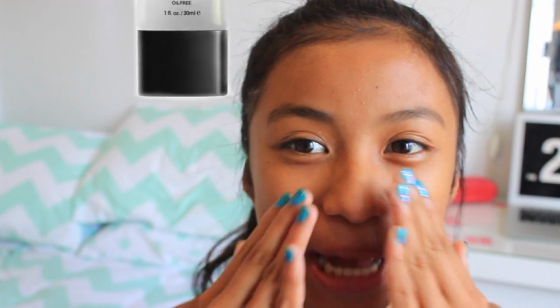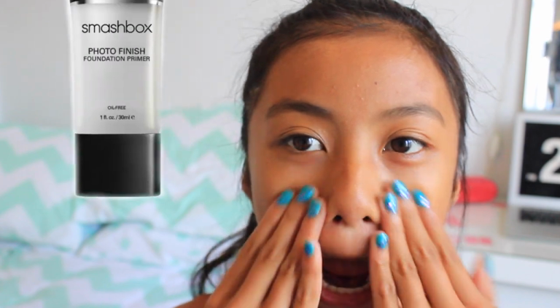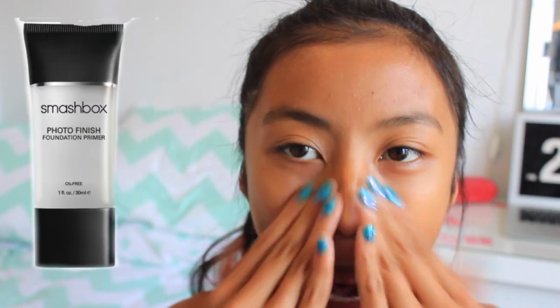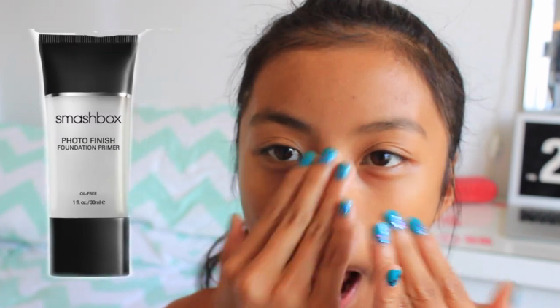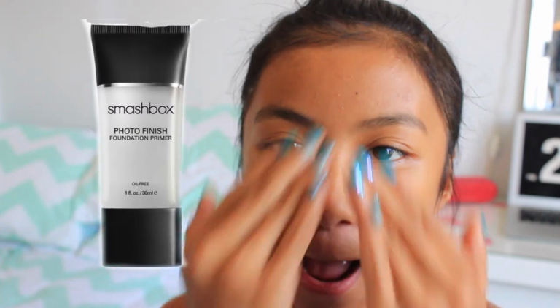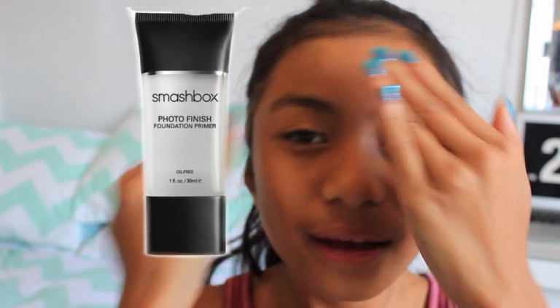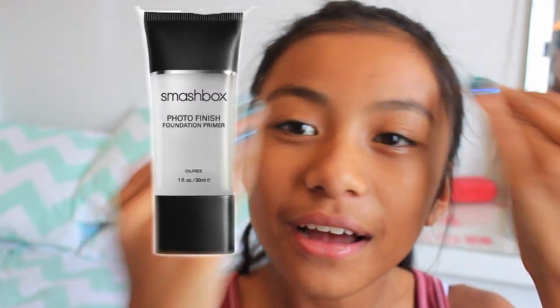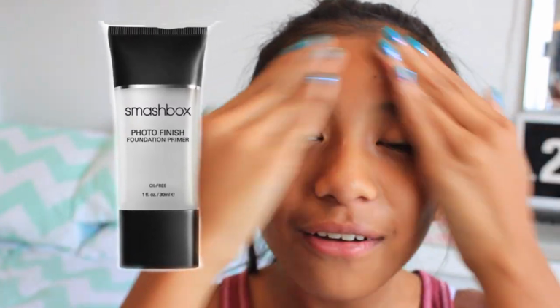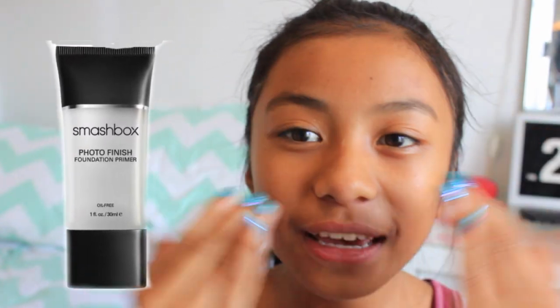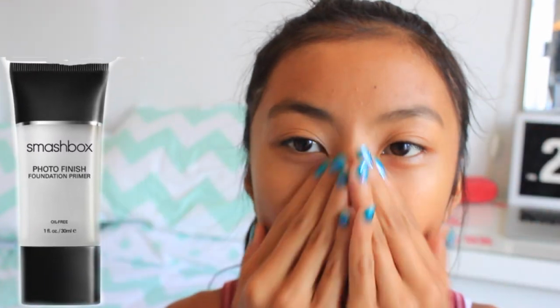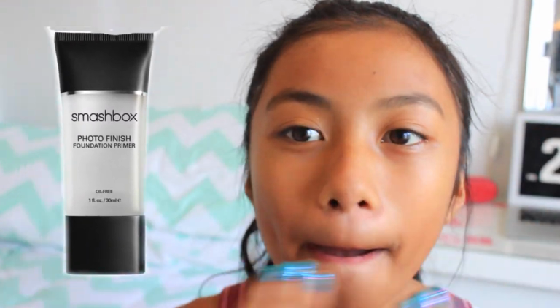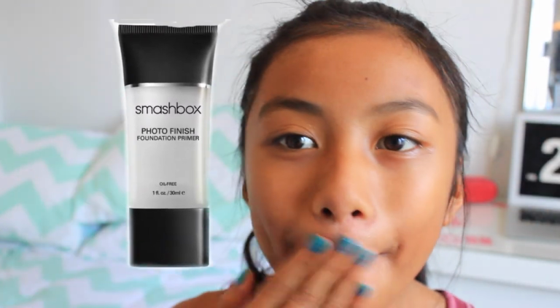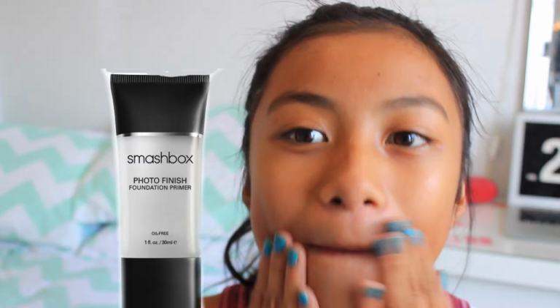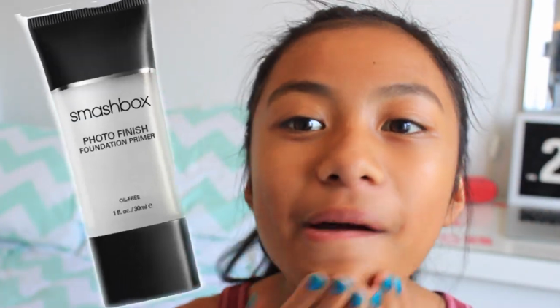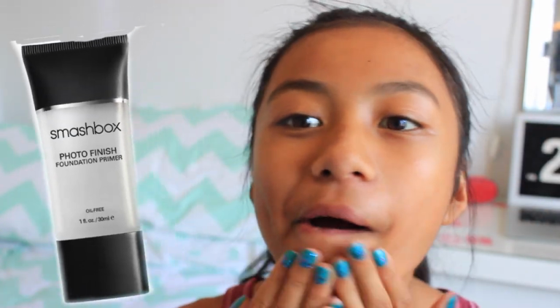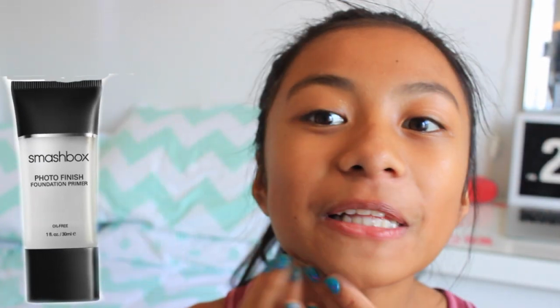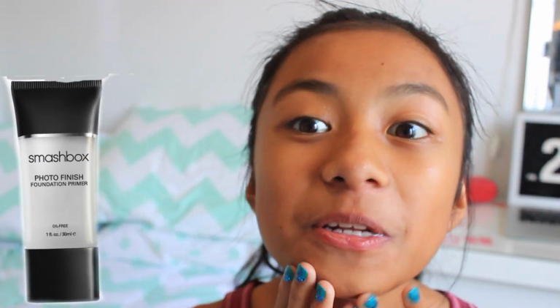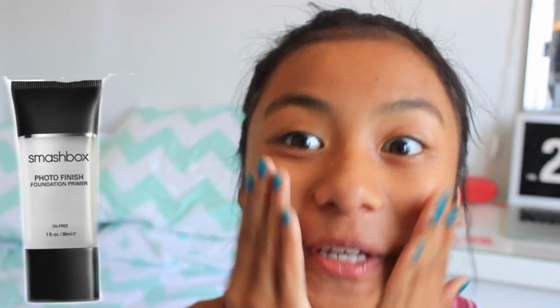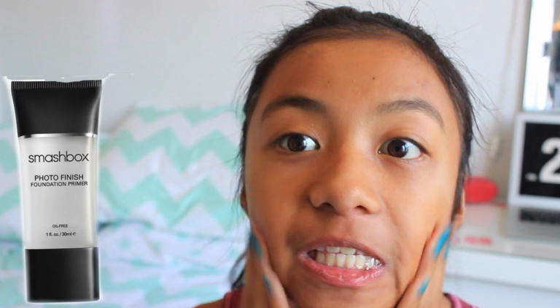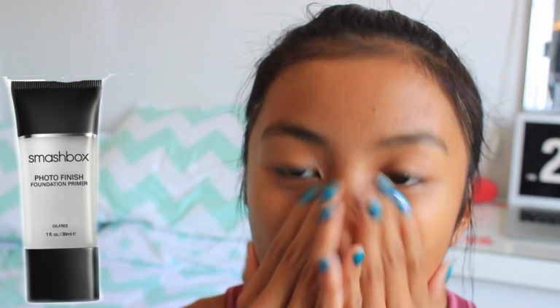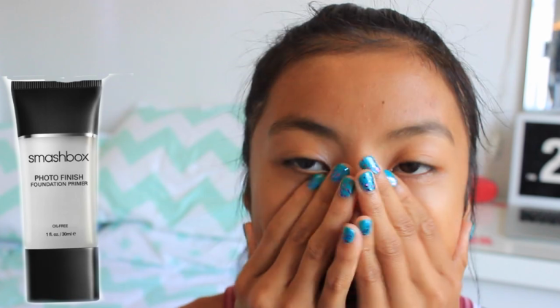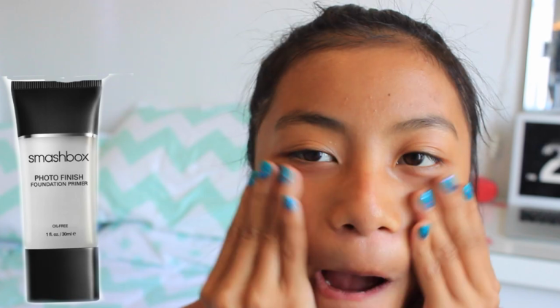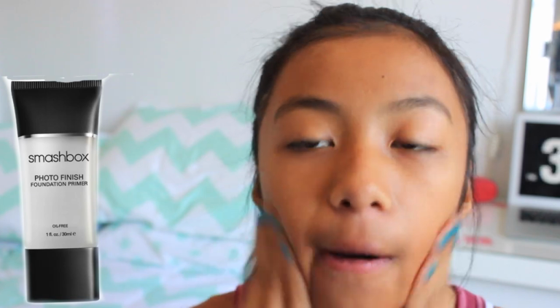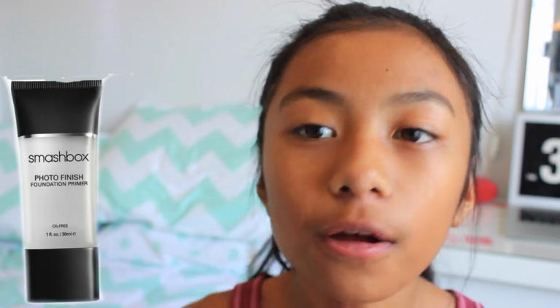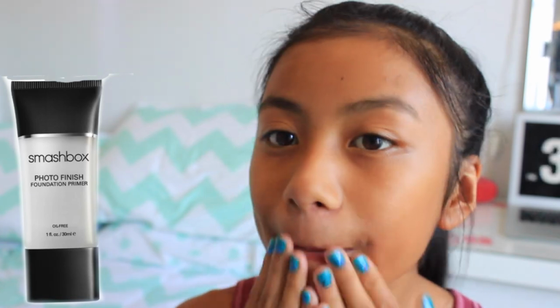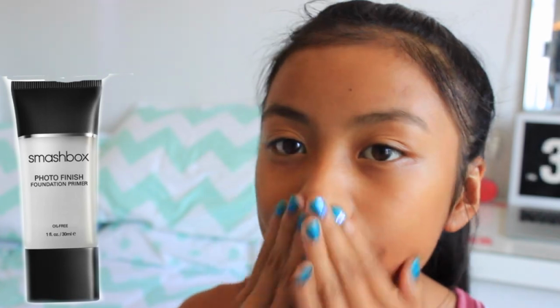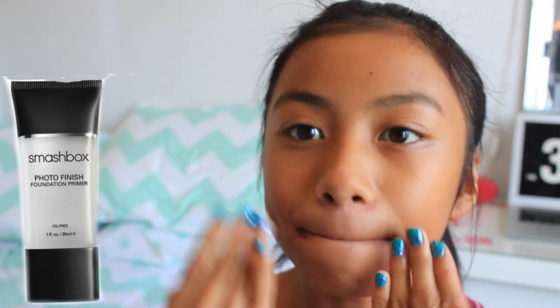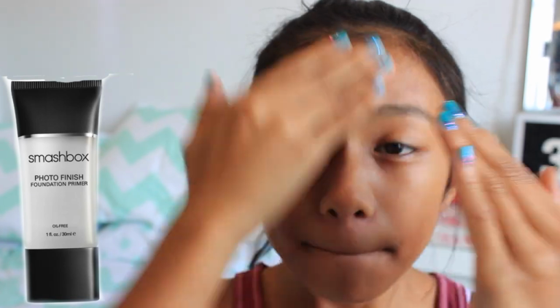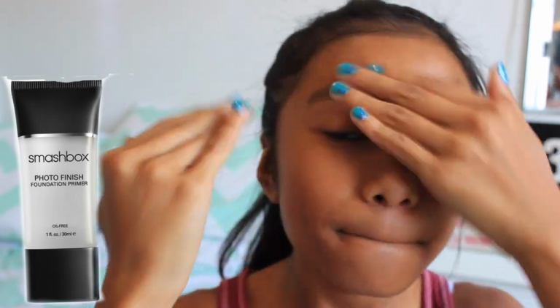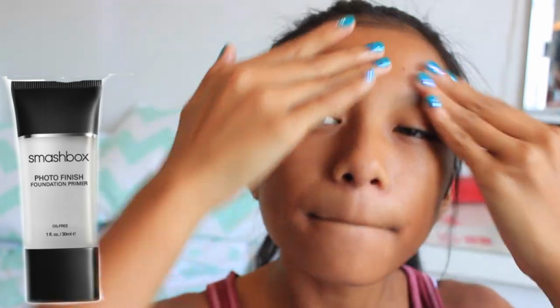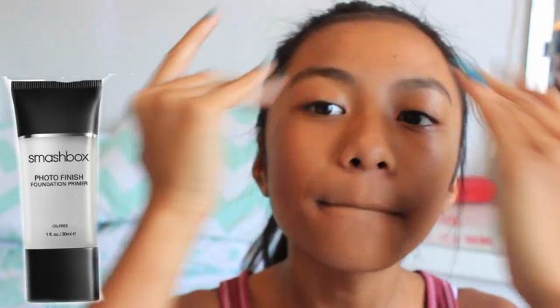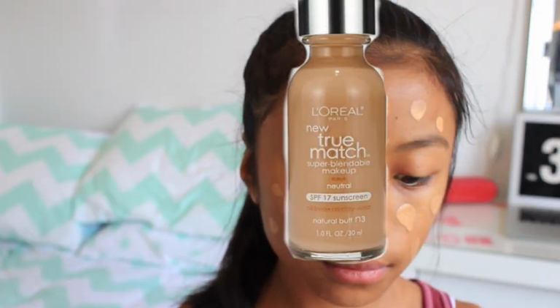Then apply a primer. This is to make sure that your makeup does not come off your face throughout the day — that'd be really annoying. This is the Smashbox Photo Finish Foundation Primer.